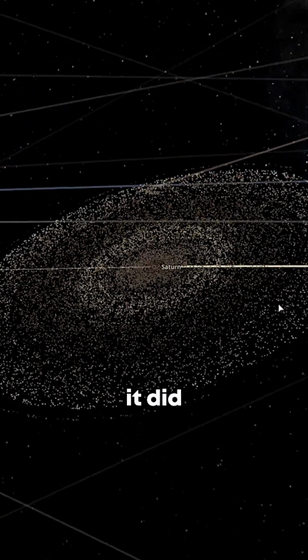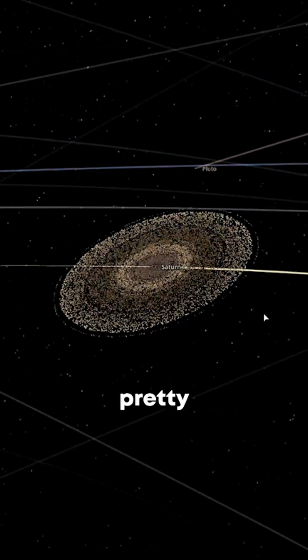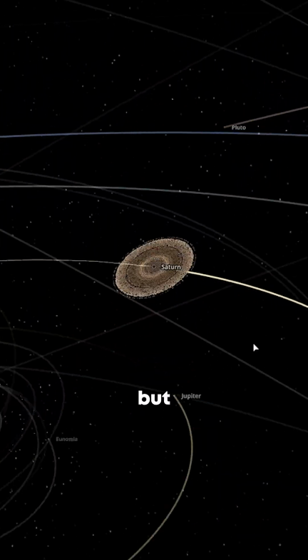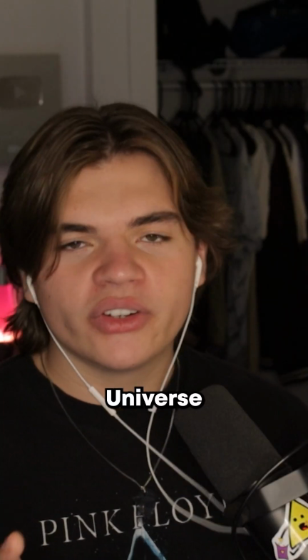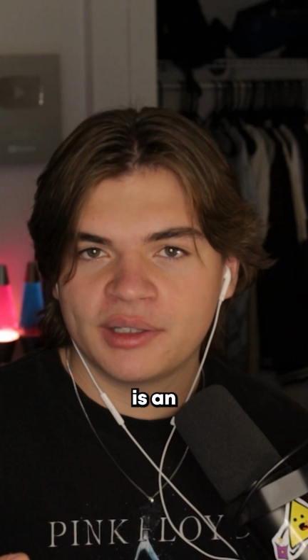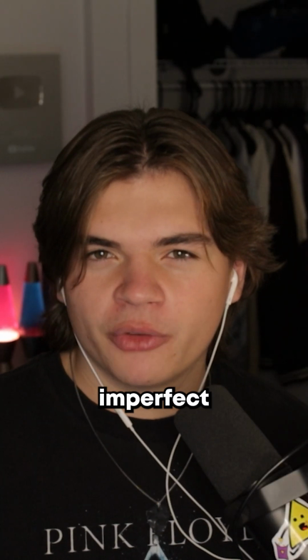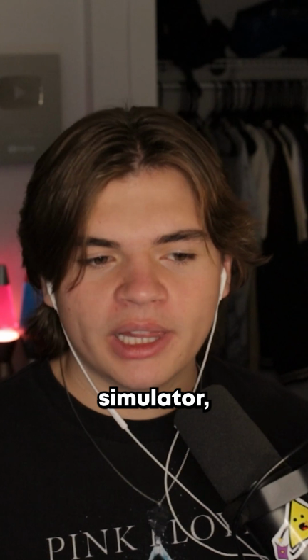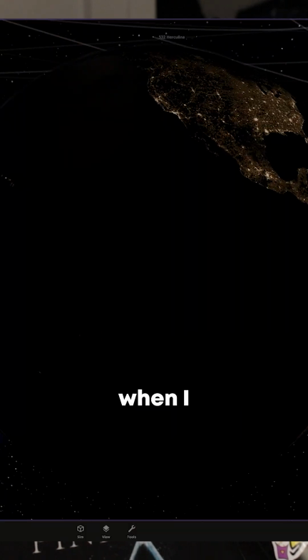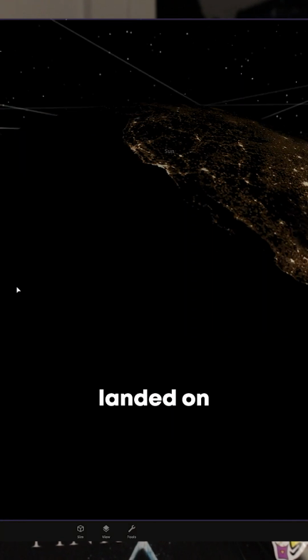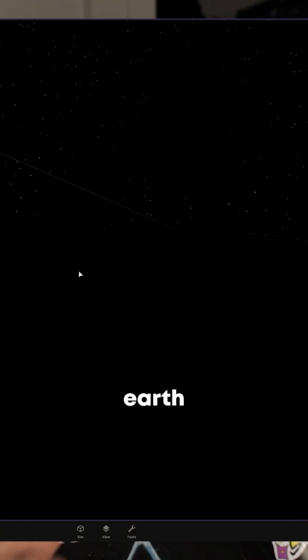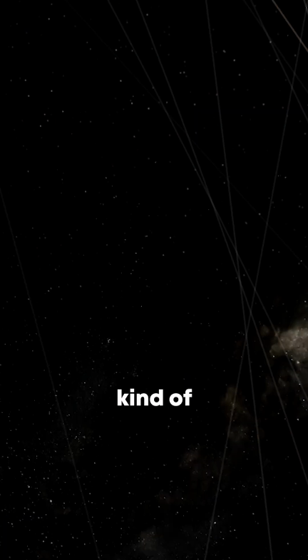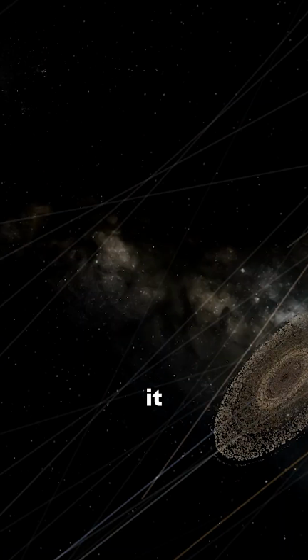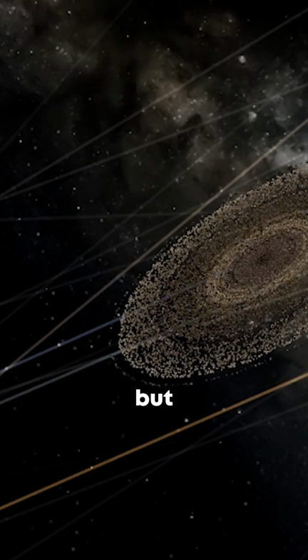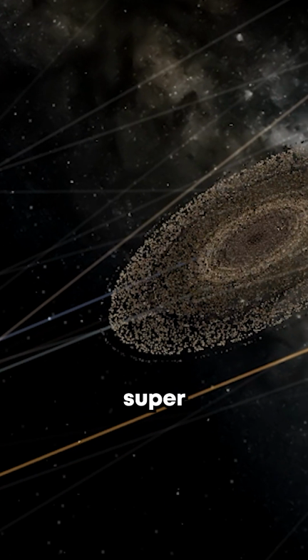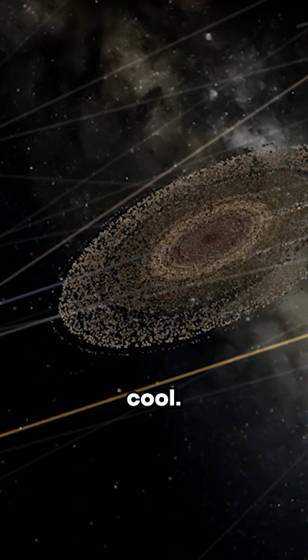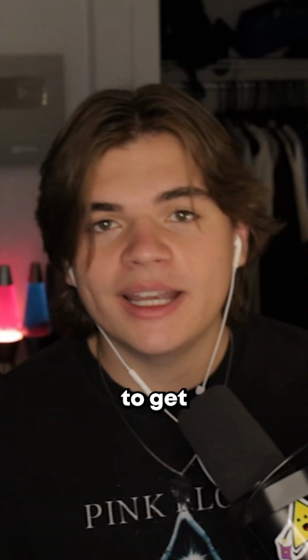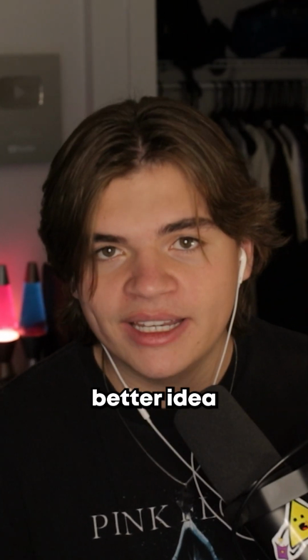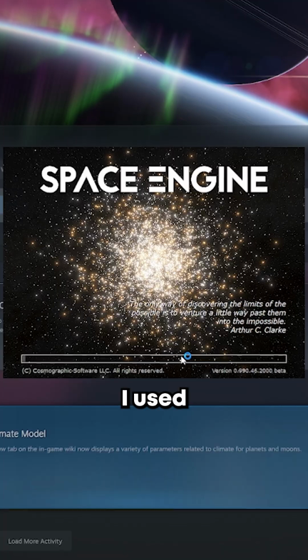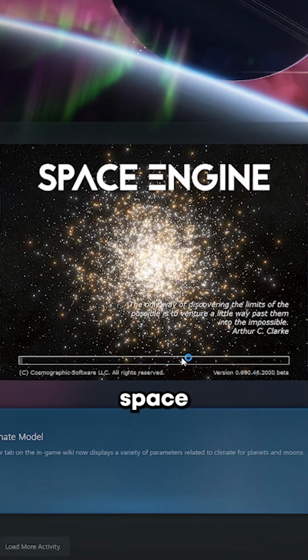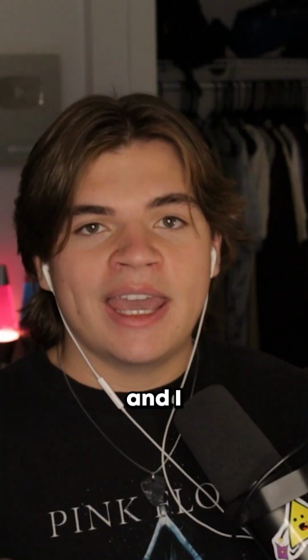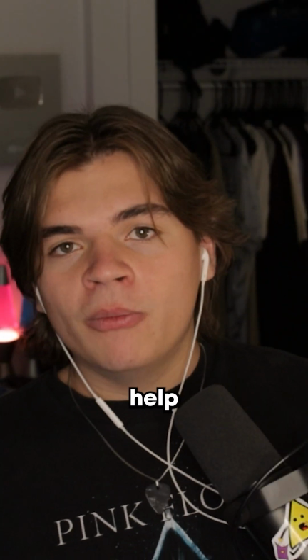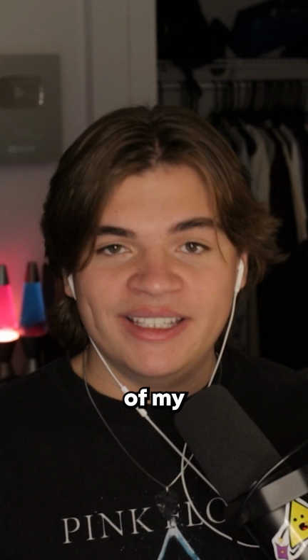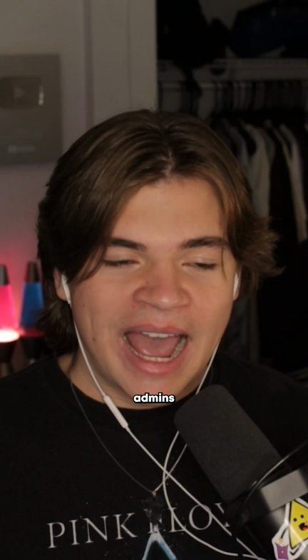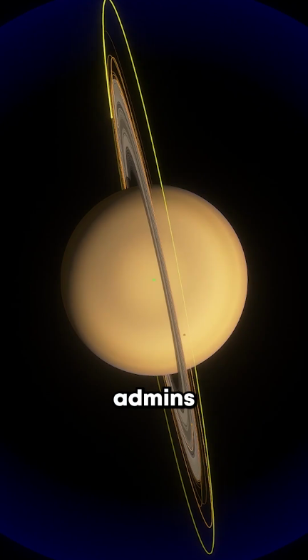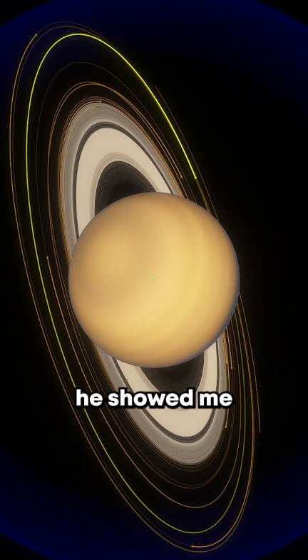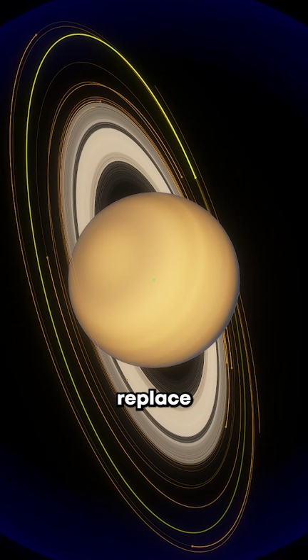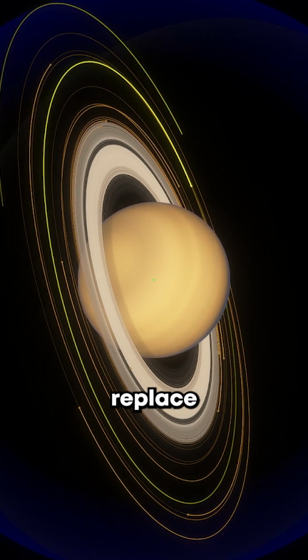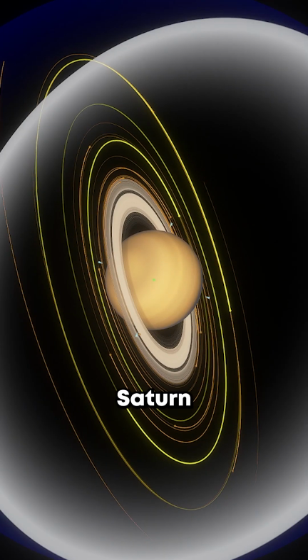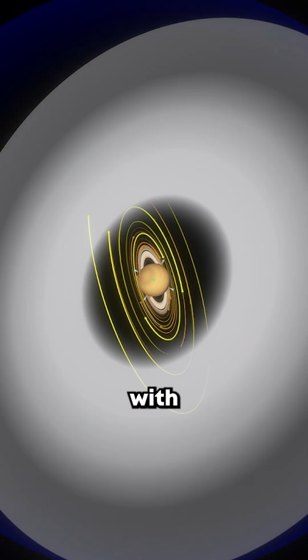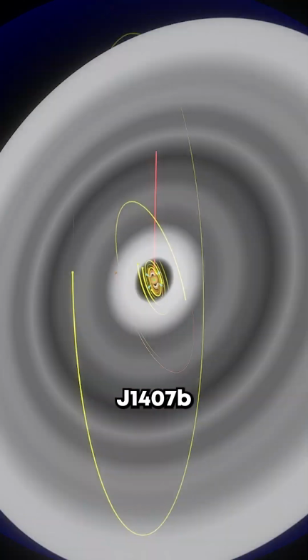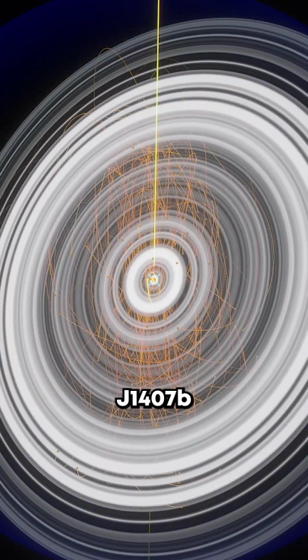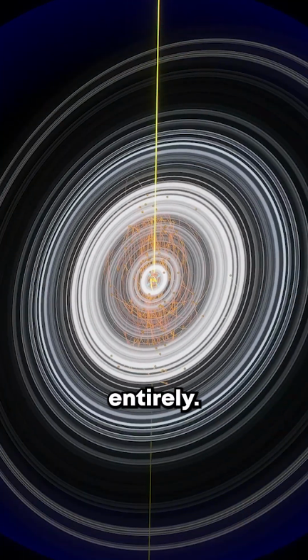It did look pretty cool, but Universe Sandbox is an imperfect simulator, and when I landed on Earth you could kind of tell it was there, but it didn't look super cool. So to get a better idea, I used Space Engine and got help from one of my Discord admins, who showed me how to replace Saturn with J1407b entirely.